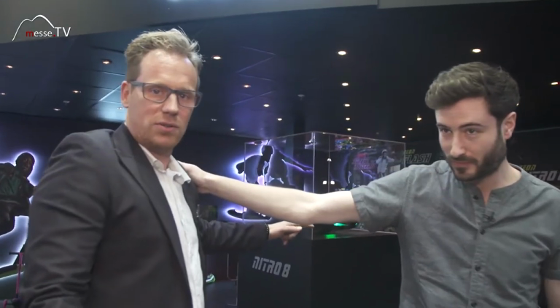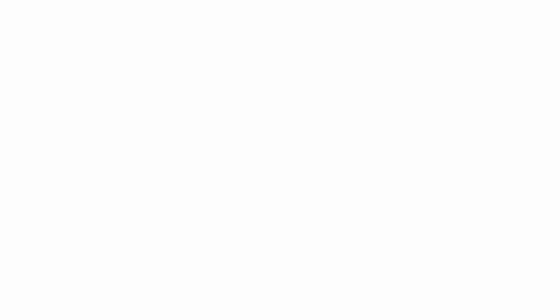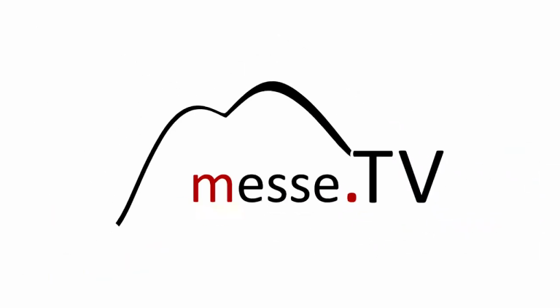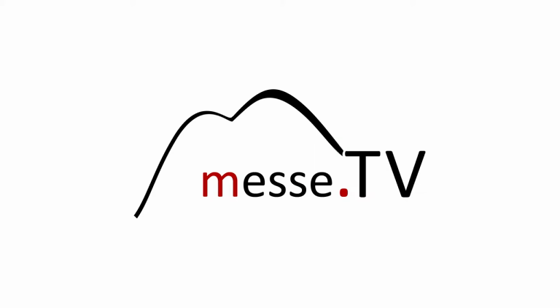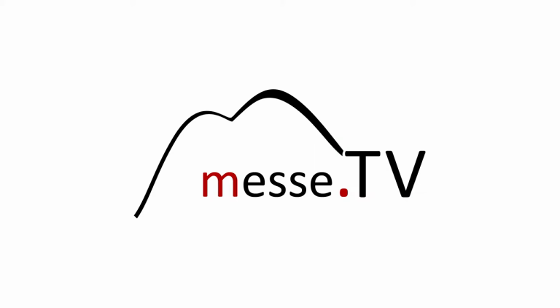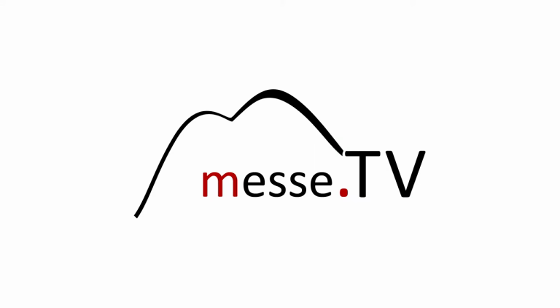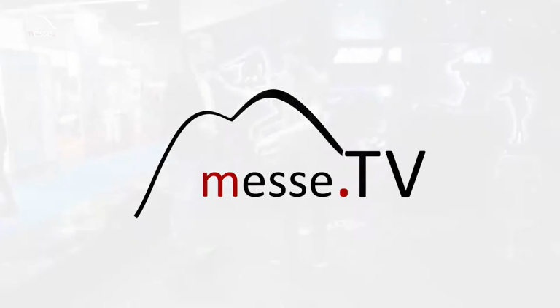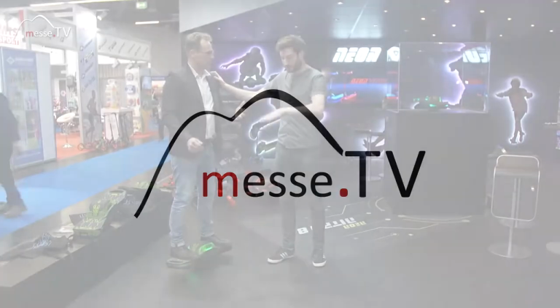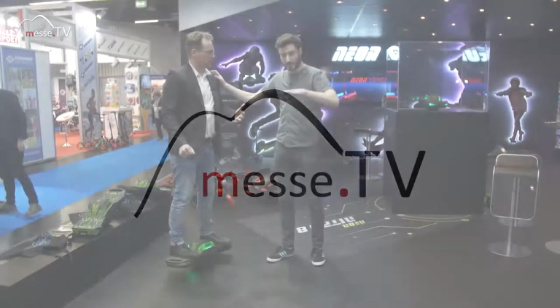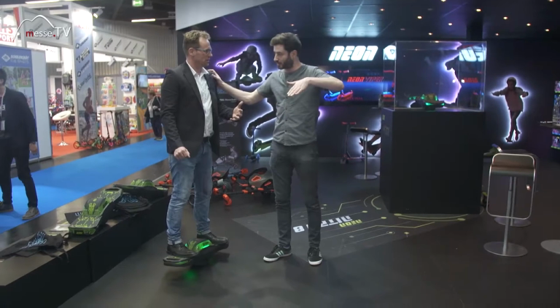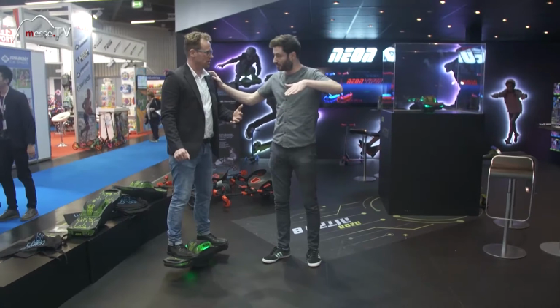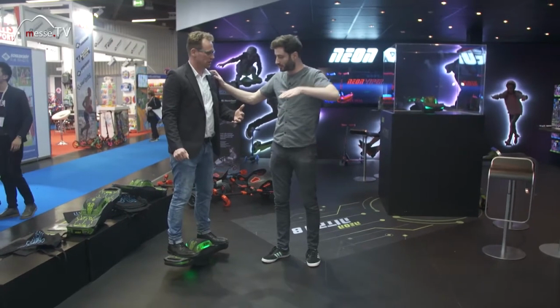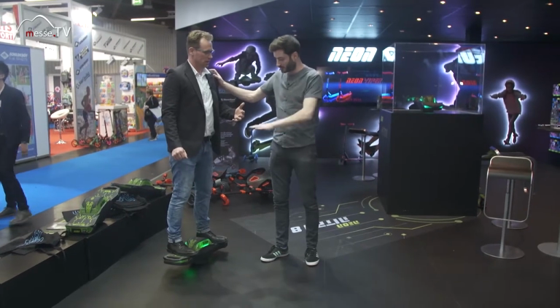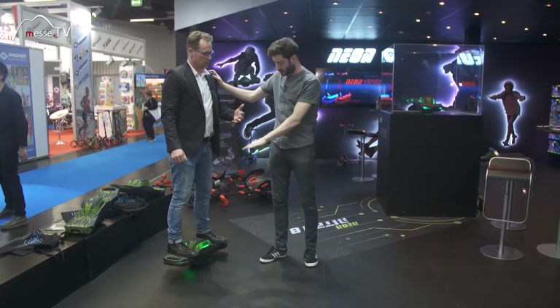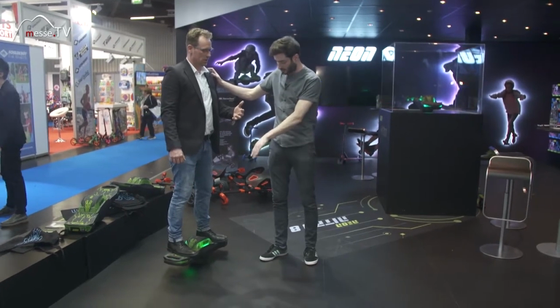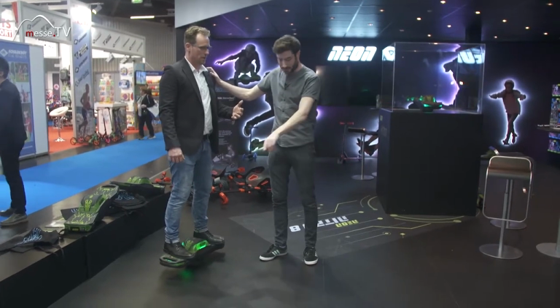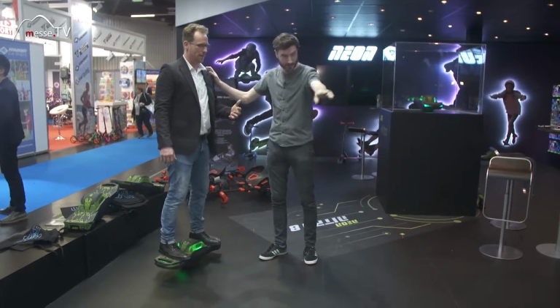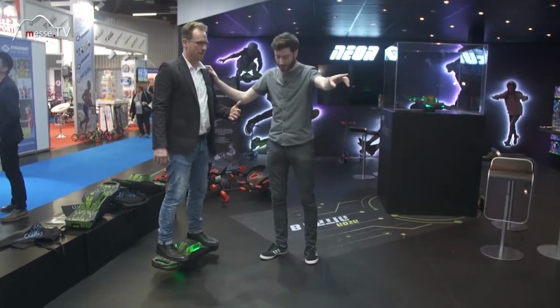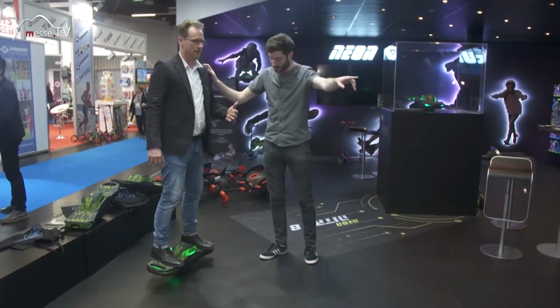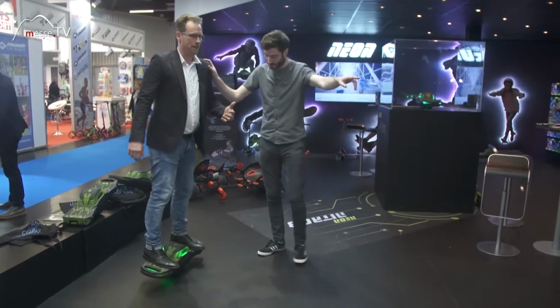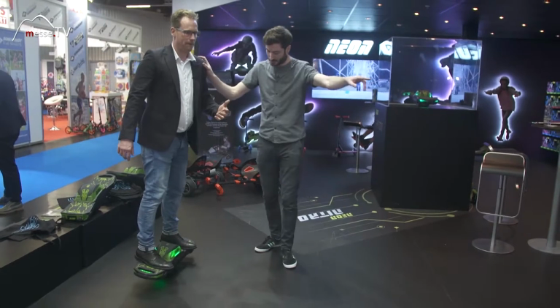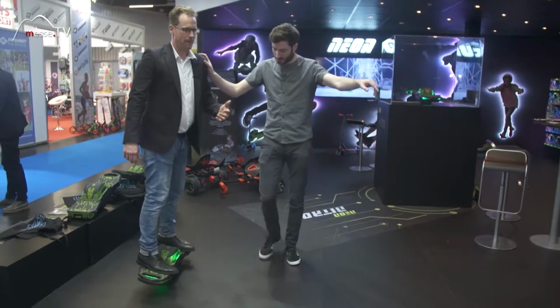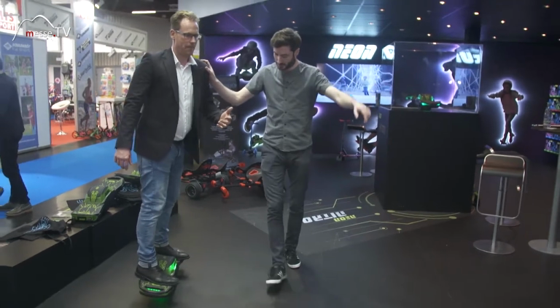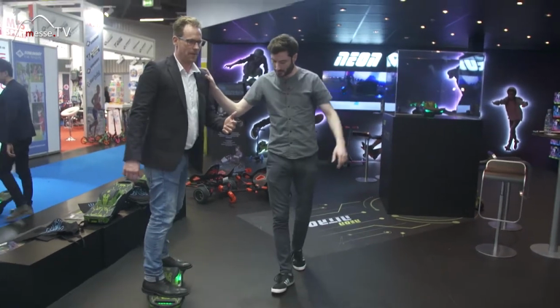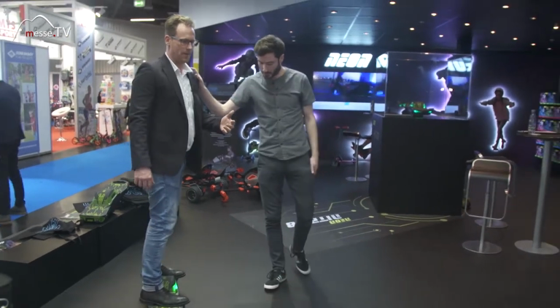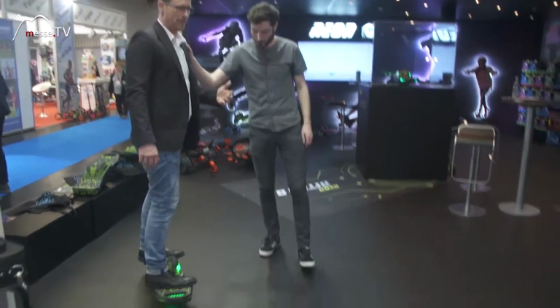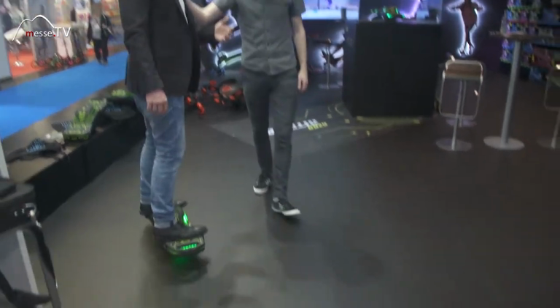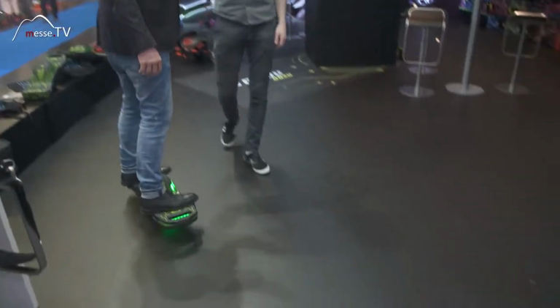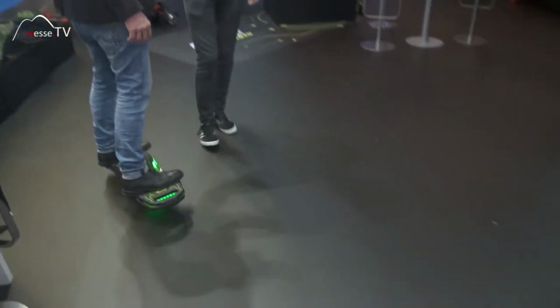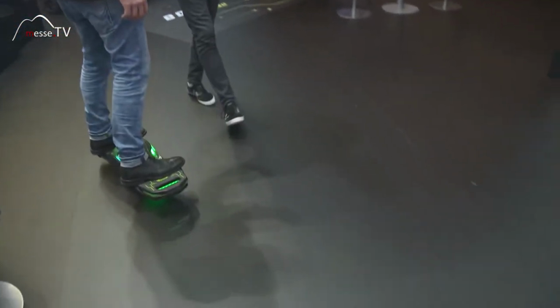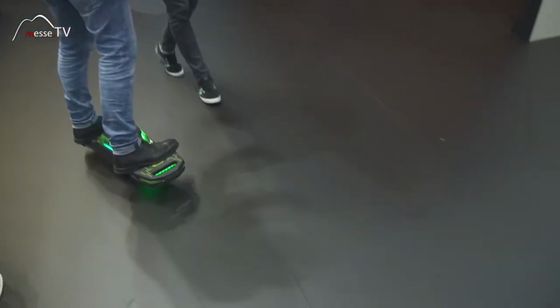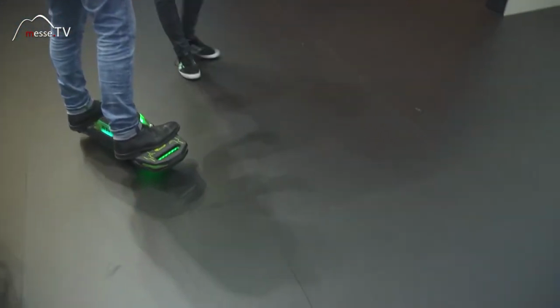I could almost have no help. Steer by pushing your toes down, like any surfboard or skateboard. You push your toes down to steer that way. Super. Whoa, okay.